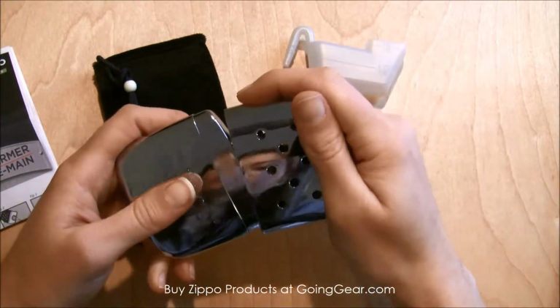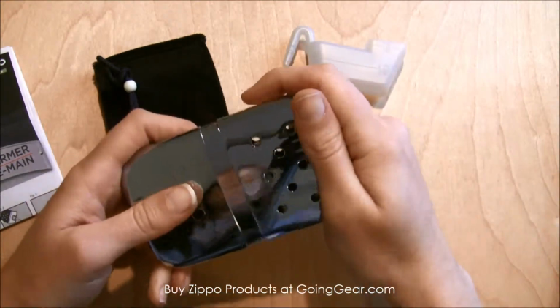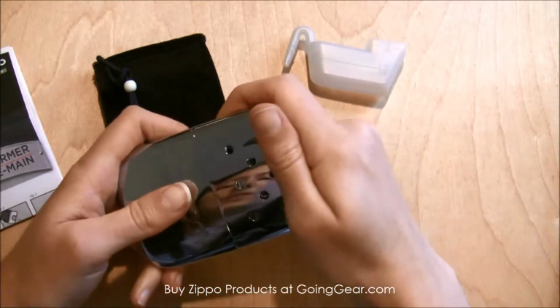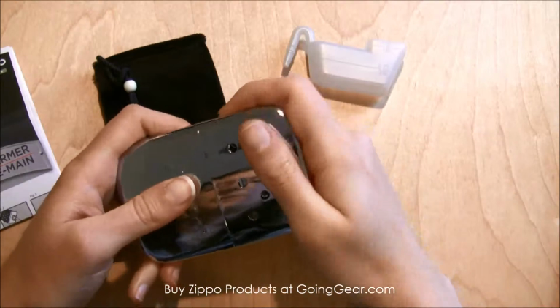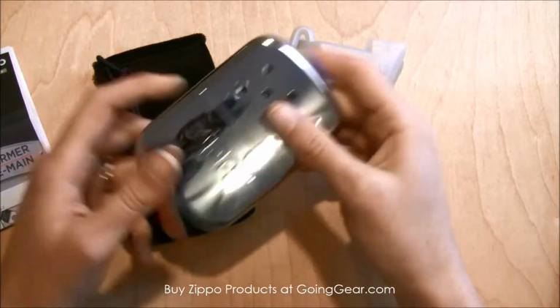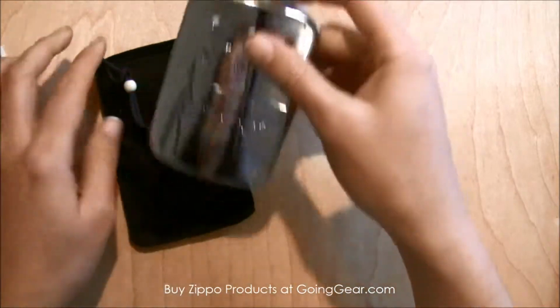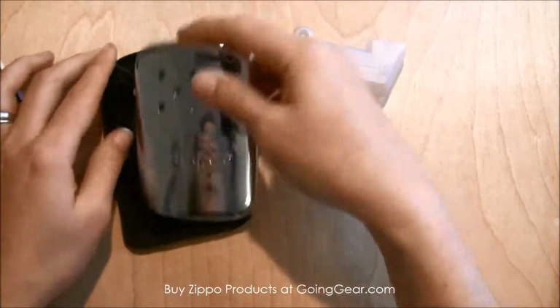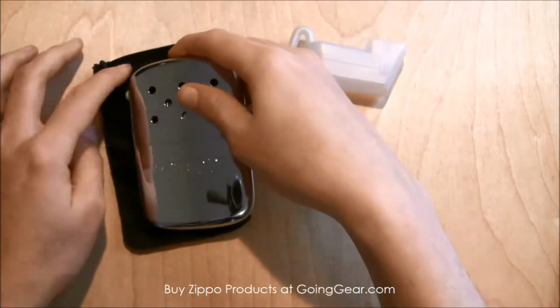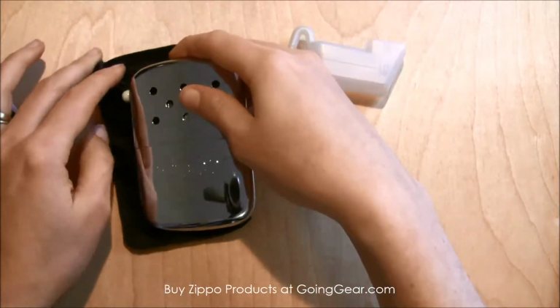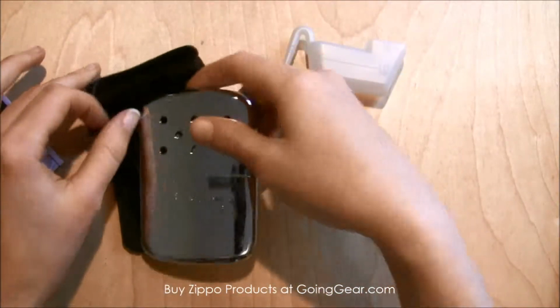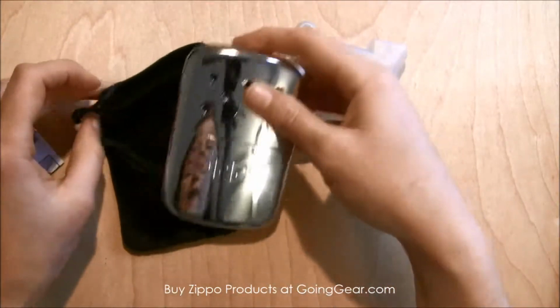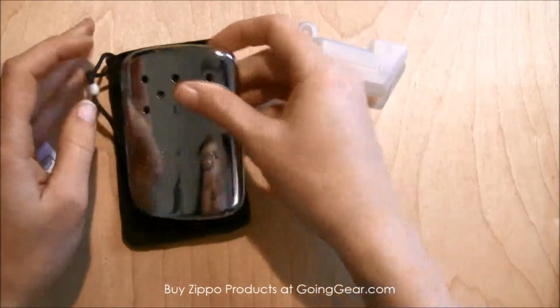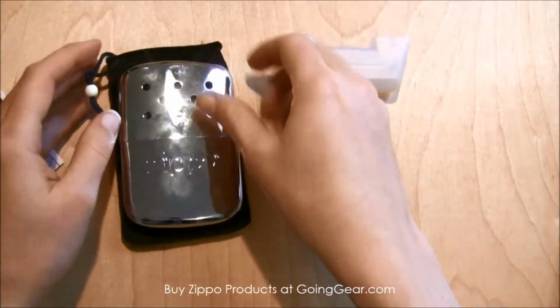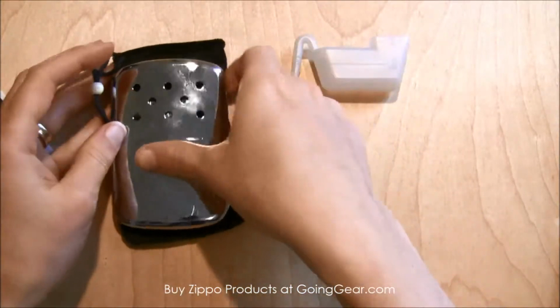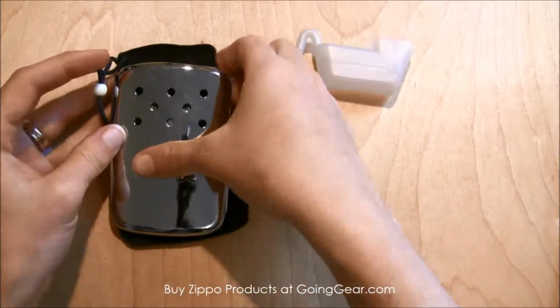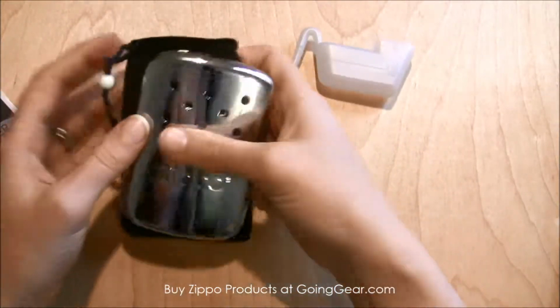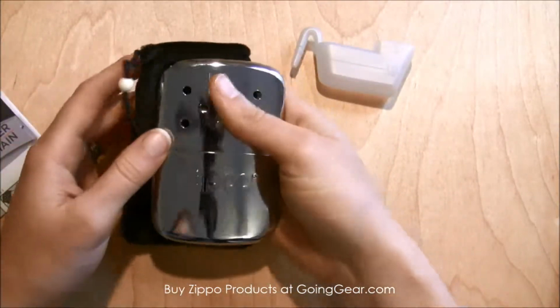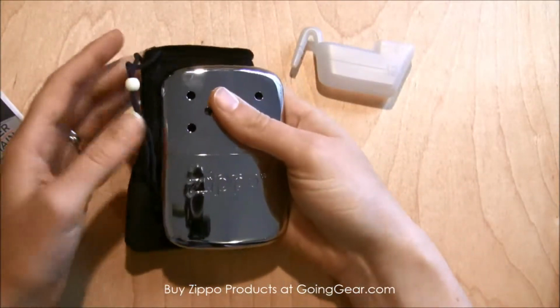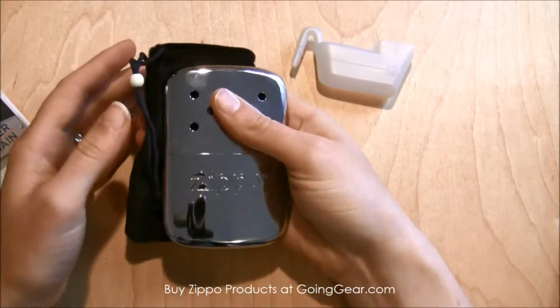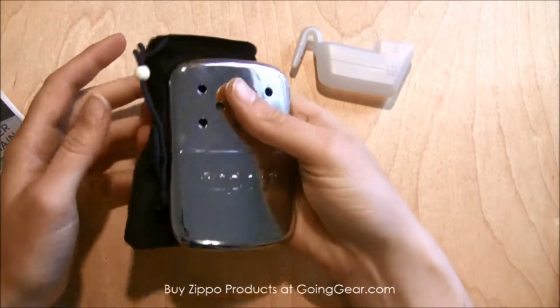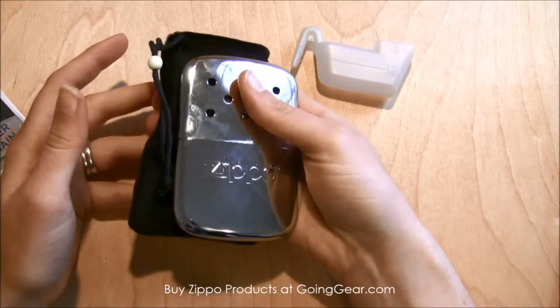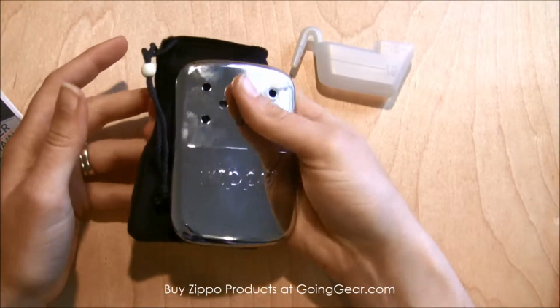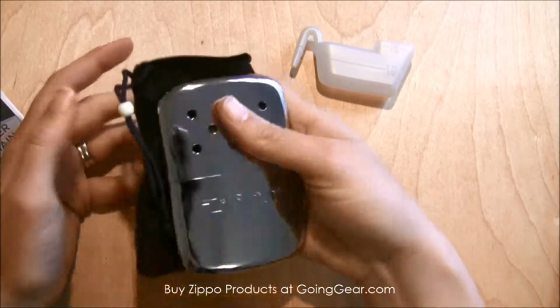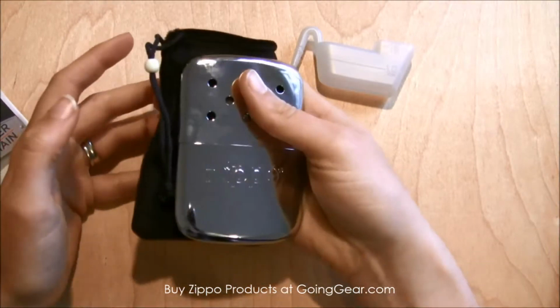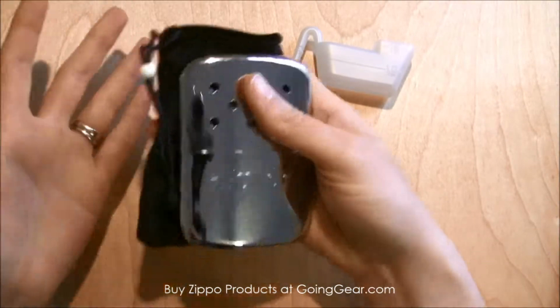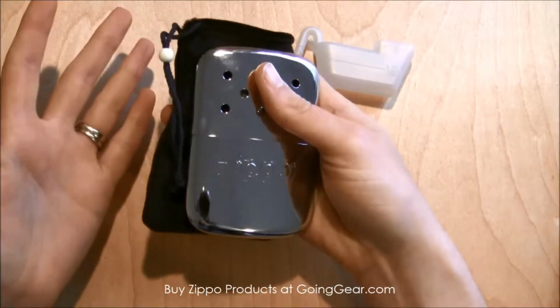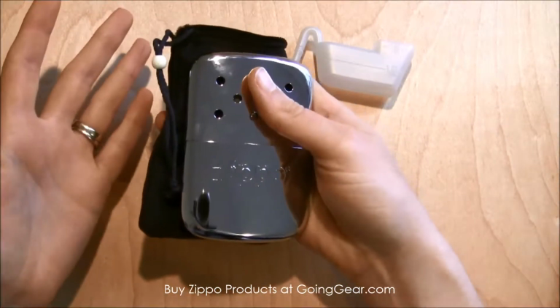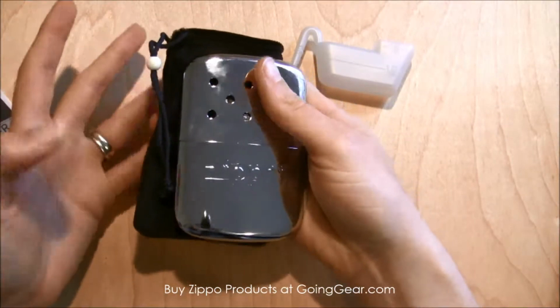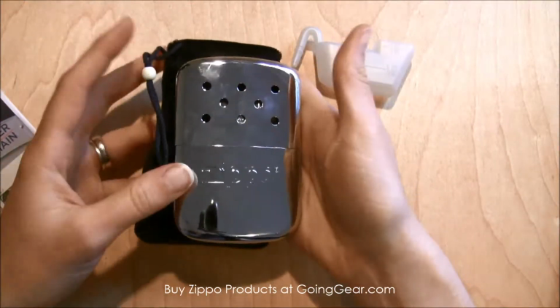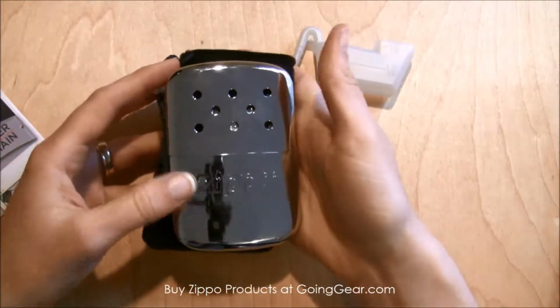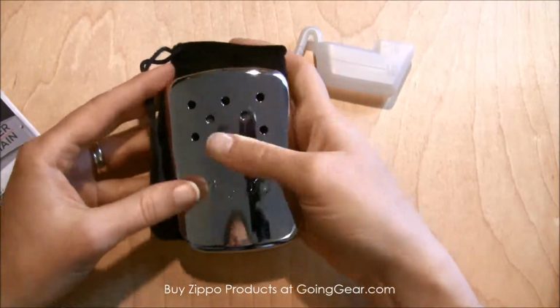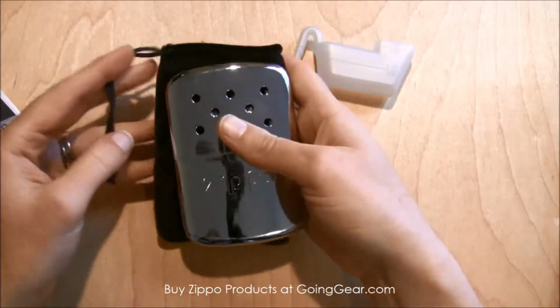And you'll put the lid back on it, slip it into the bag, and you'll be able to carry this around or keep it in your pocket and use it as a hand warmer. The concept is pretty cool.